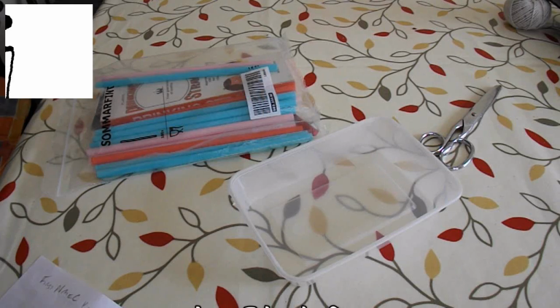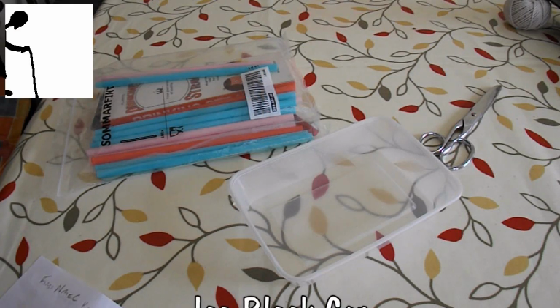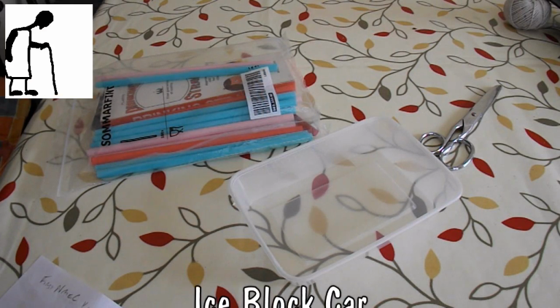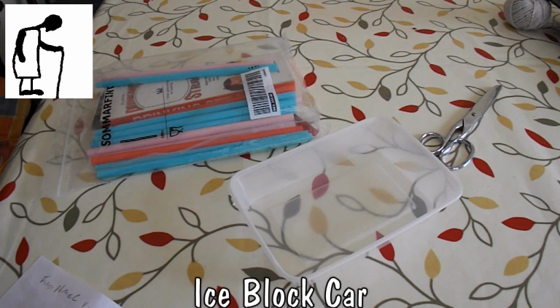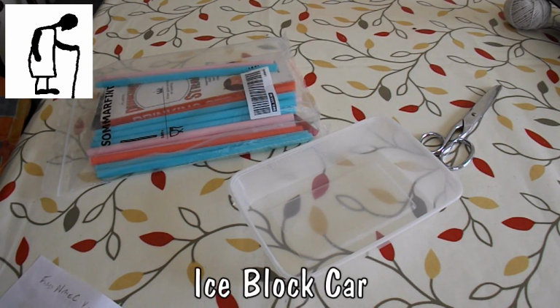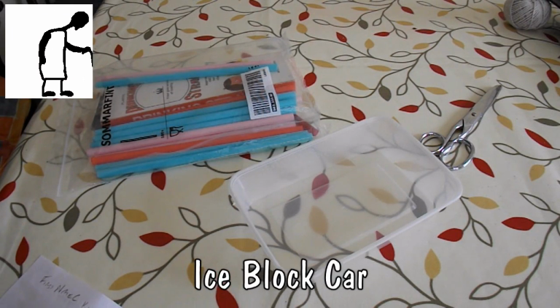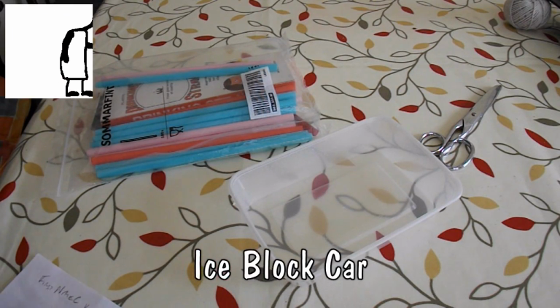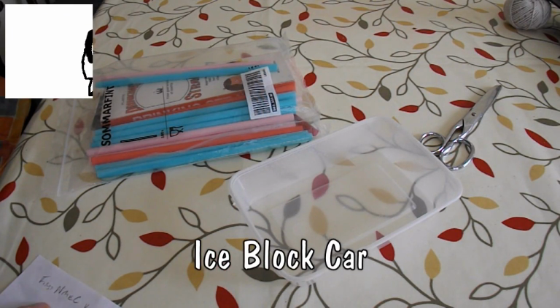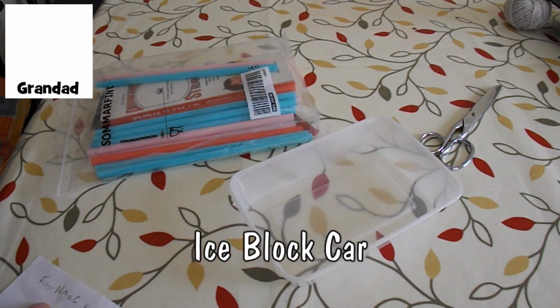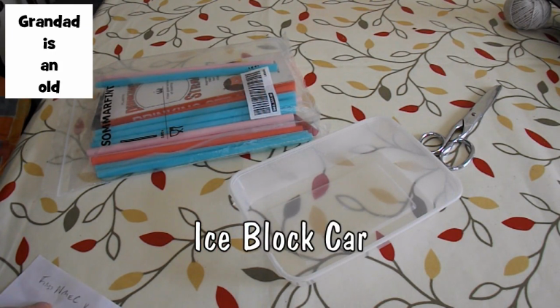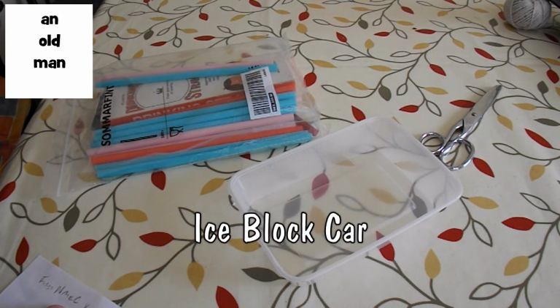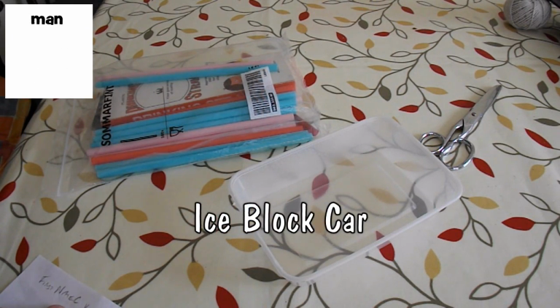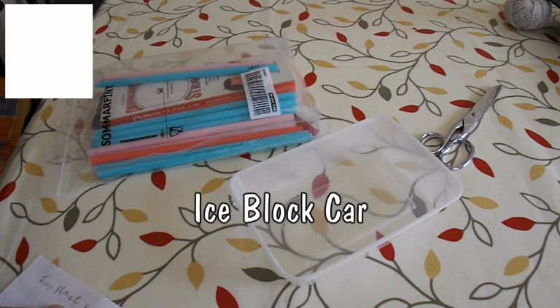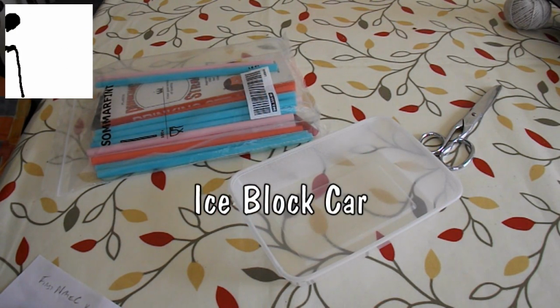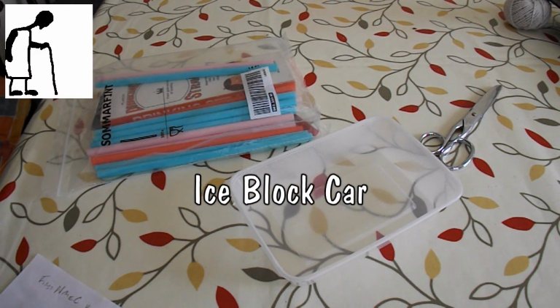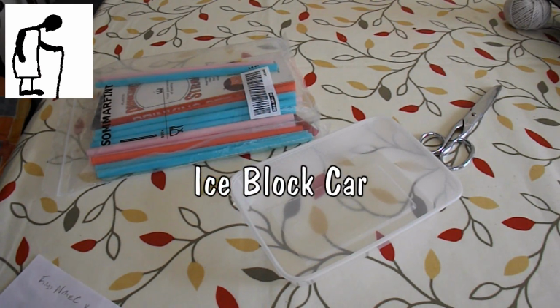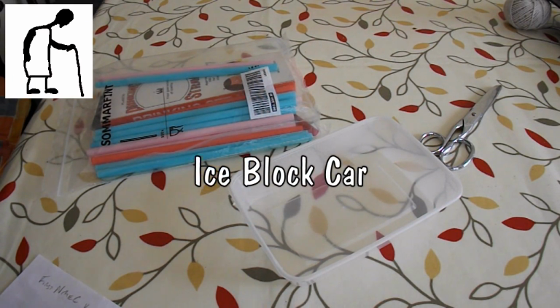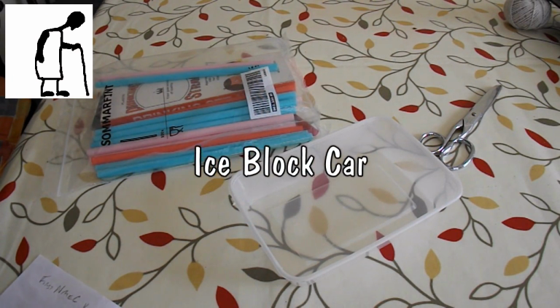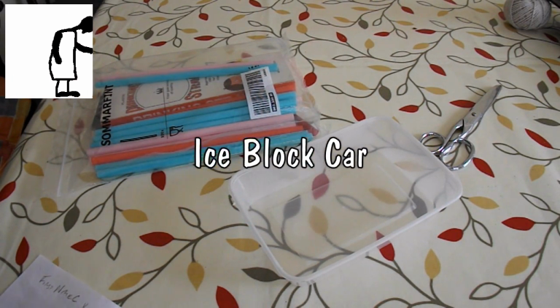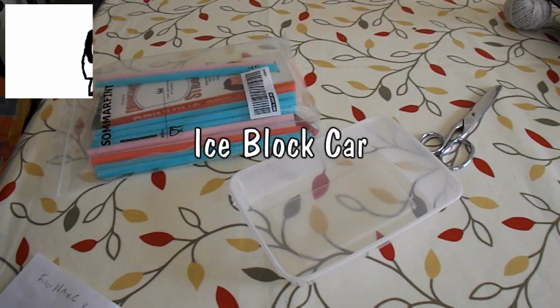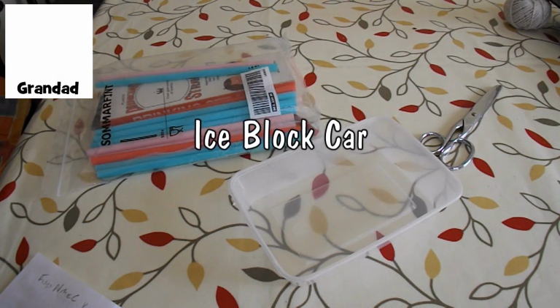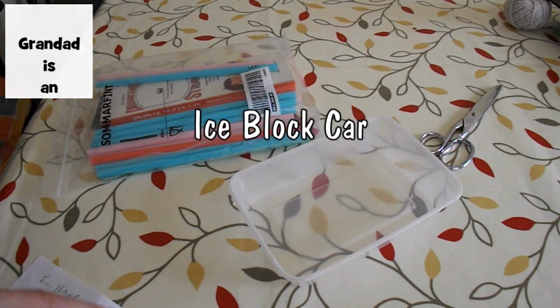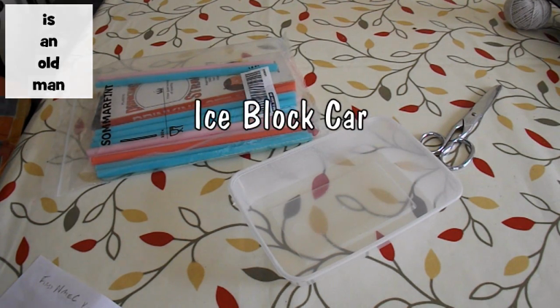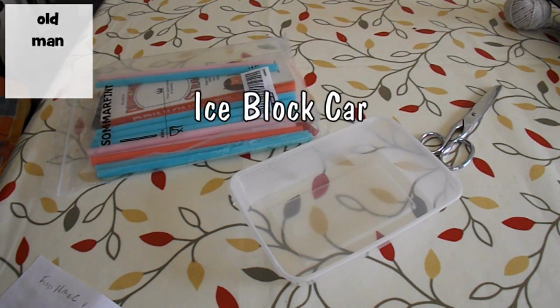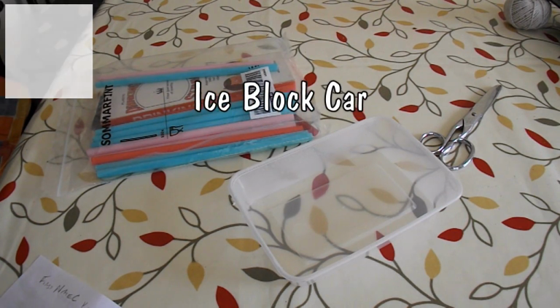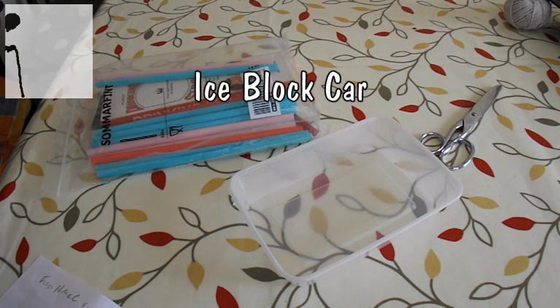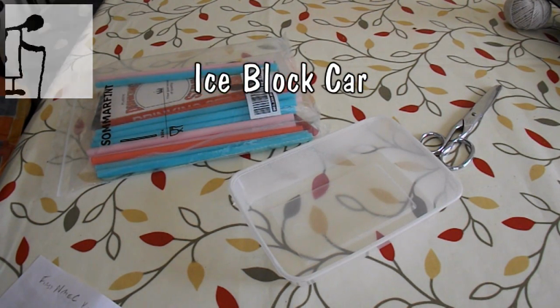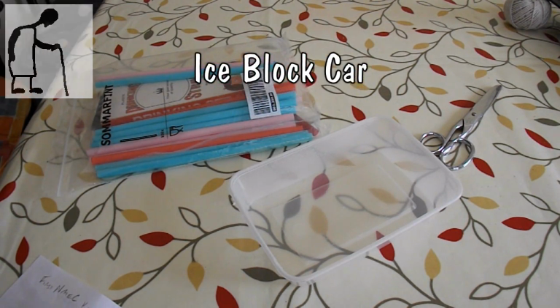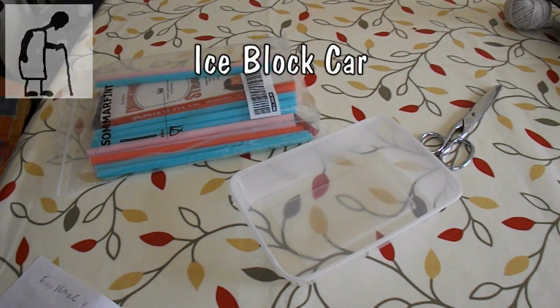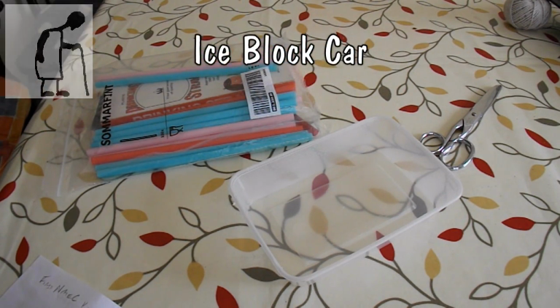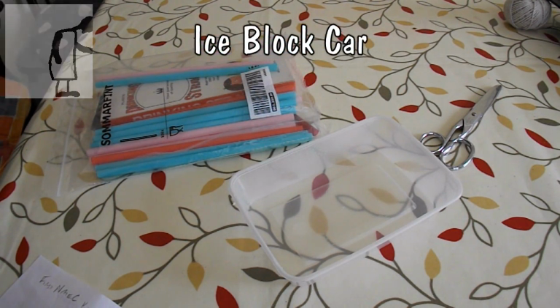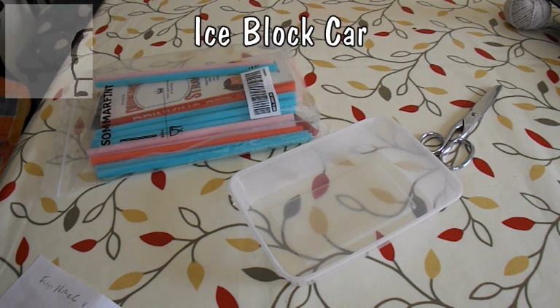Hi guys, got a request from a viewer to make a car out of a block of ice.